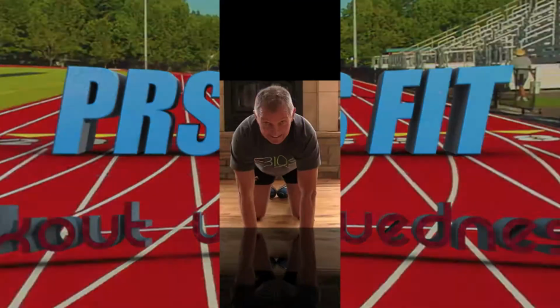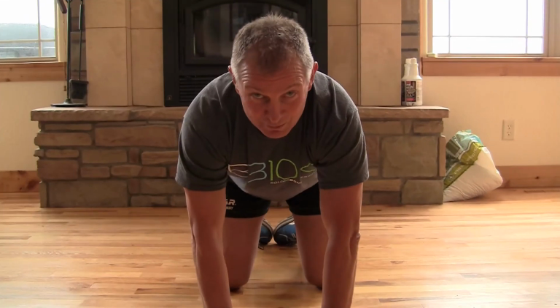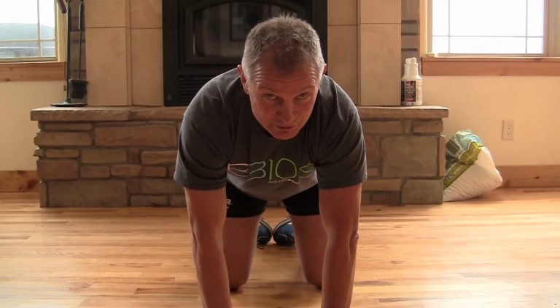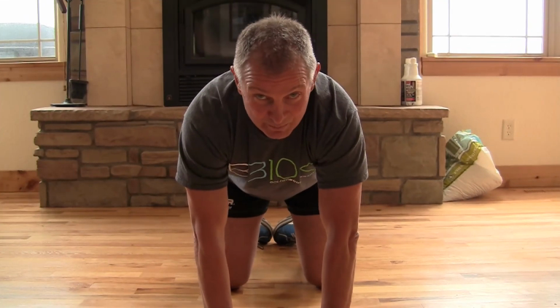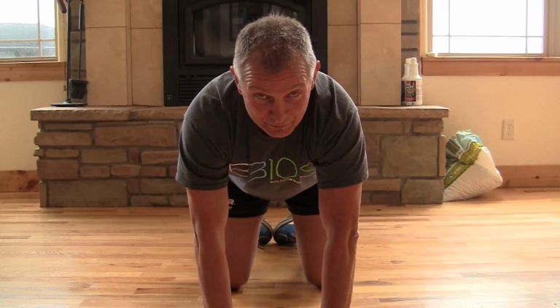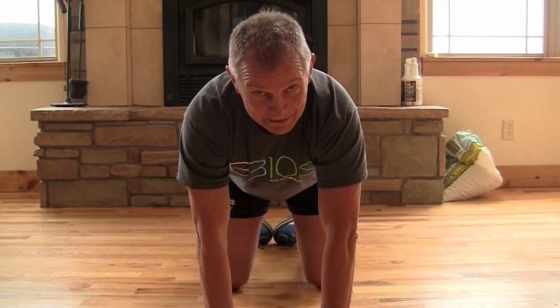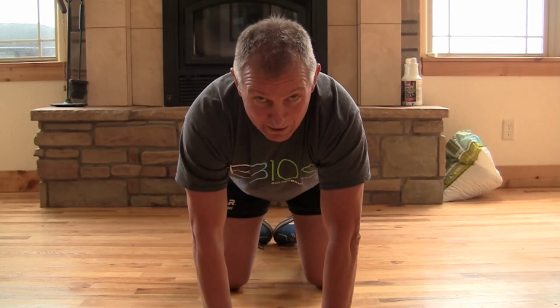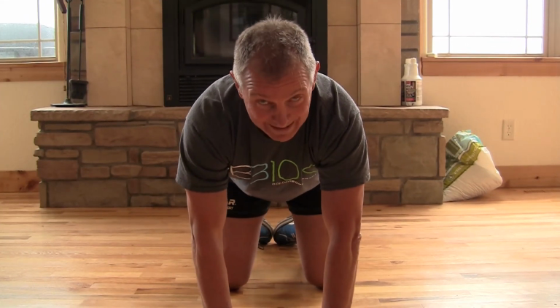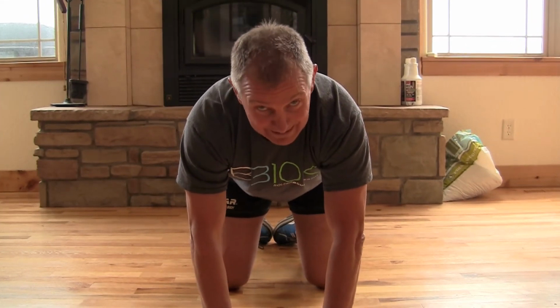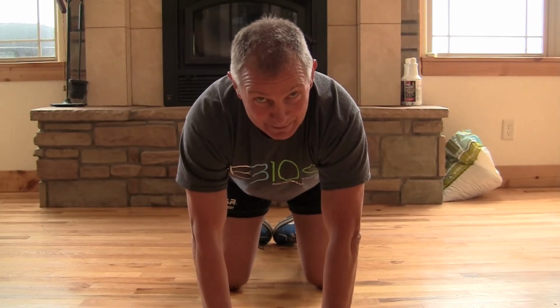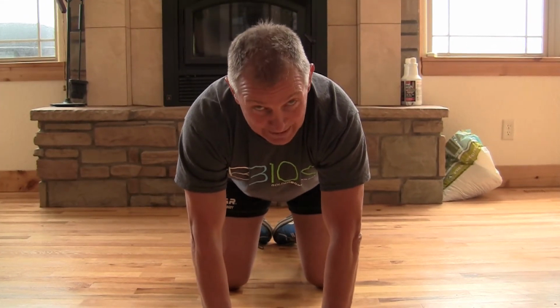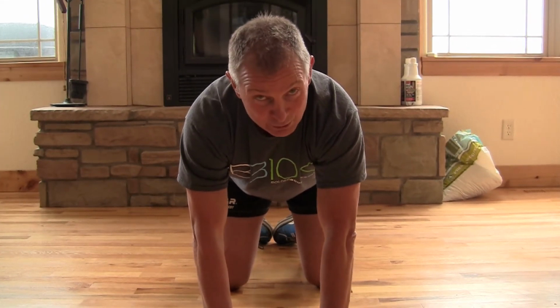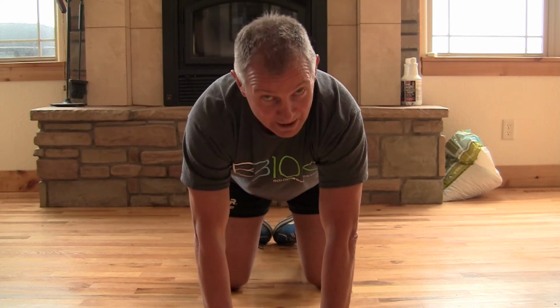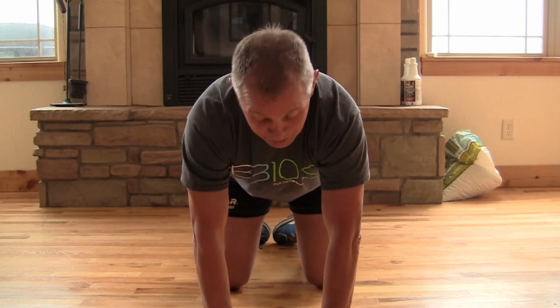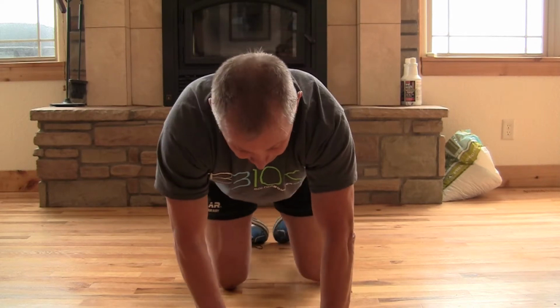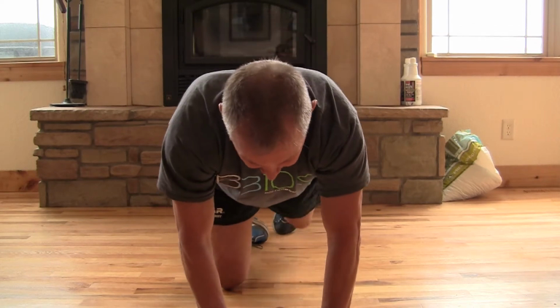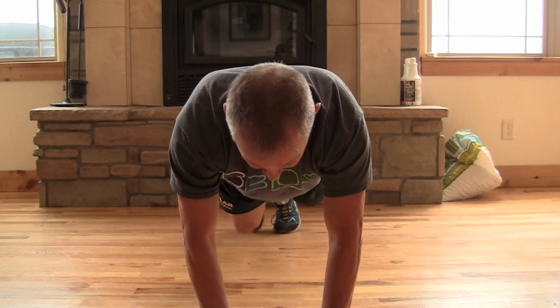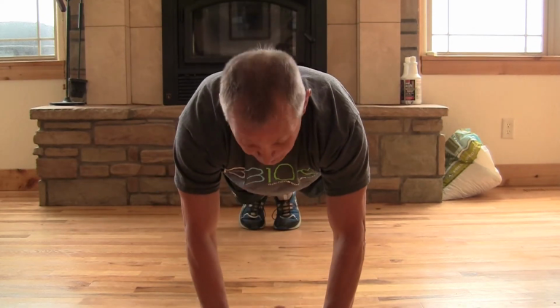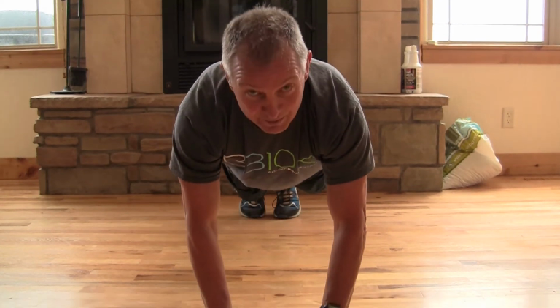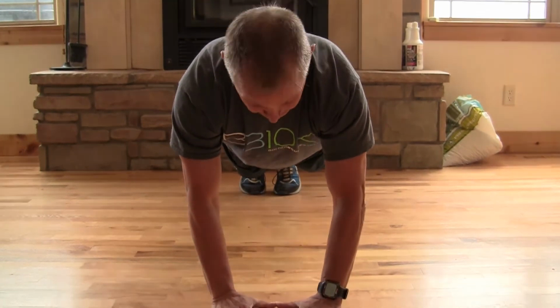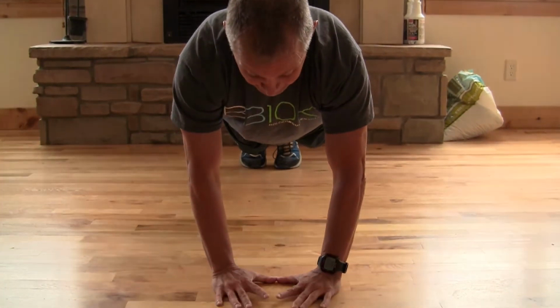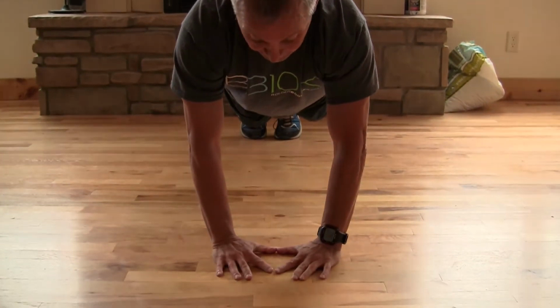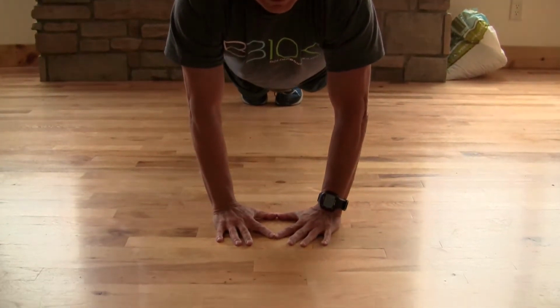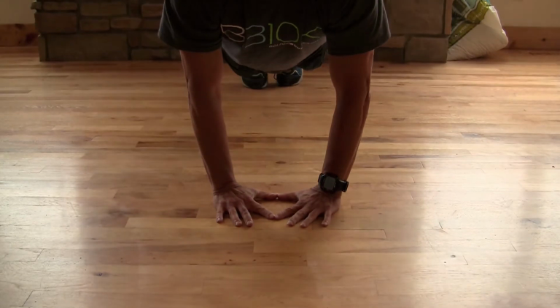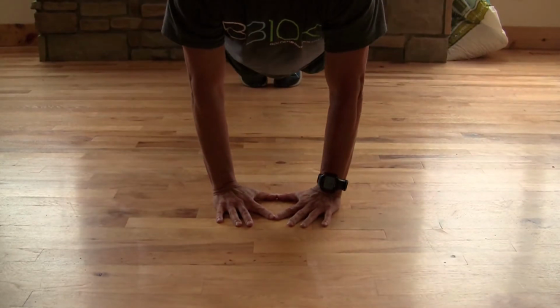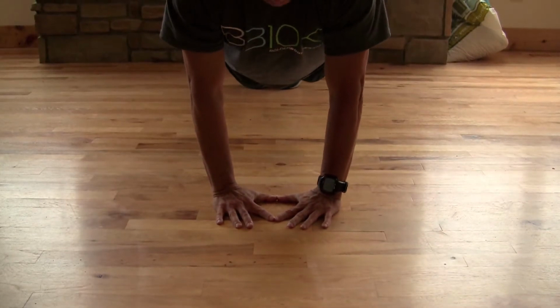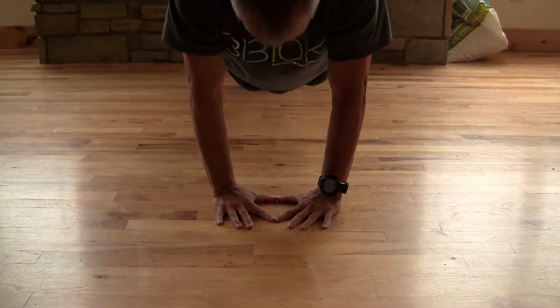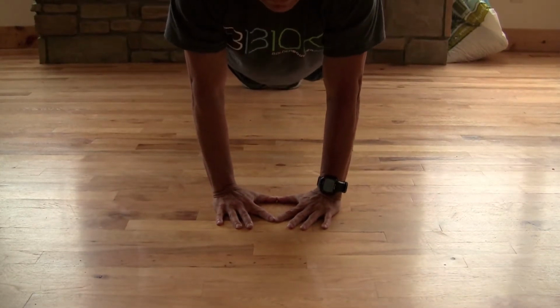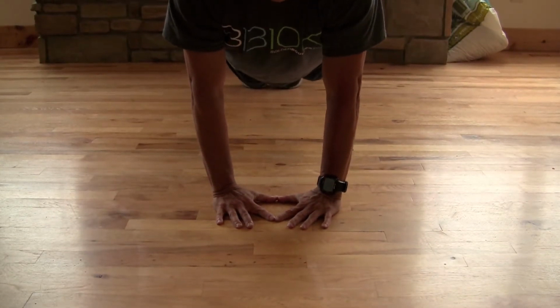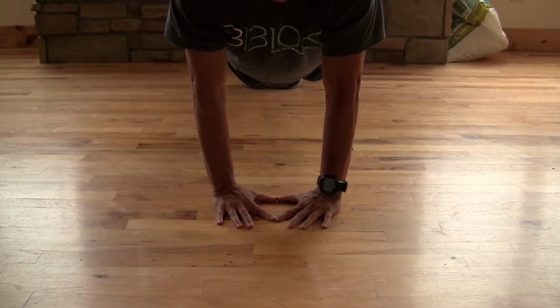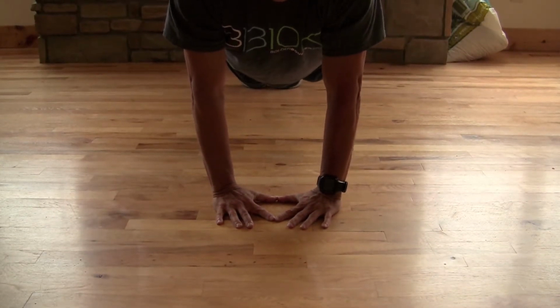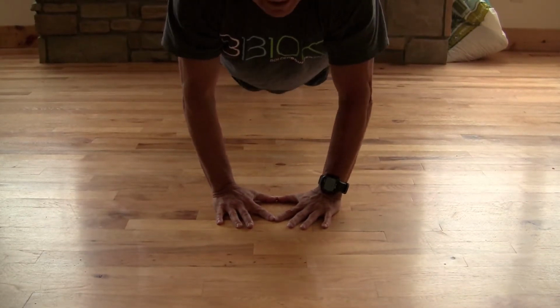Hey folks, Coach Jeff from BRS Fit and it's Workout Wednesday. Today I'm going to demonstrate how to do a diamond push-up. Put your thumbs together, four fingers together to form a diamond directly under the center of your chest.